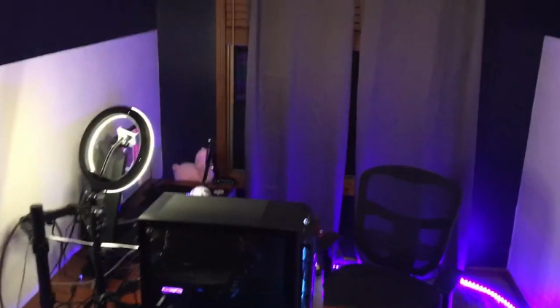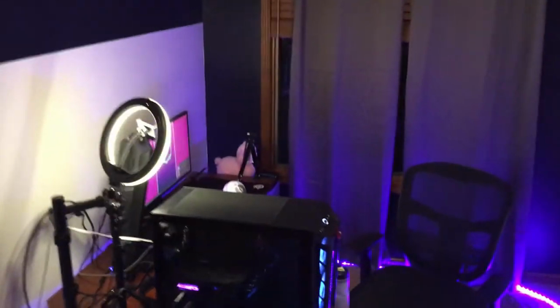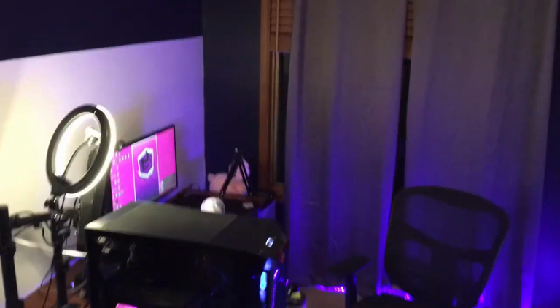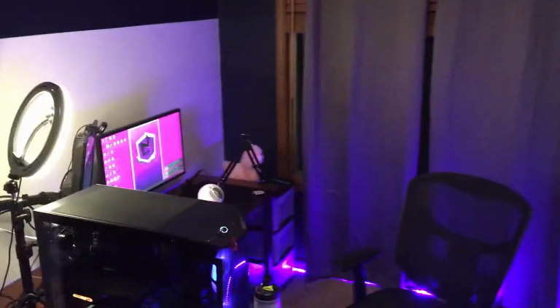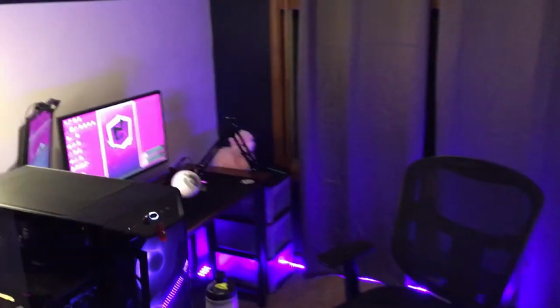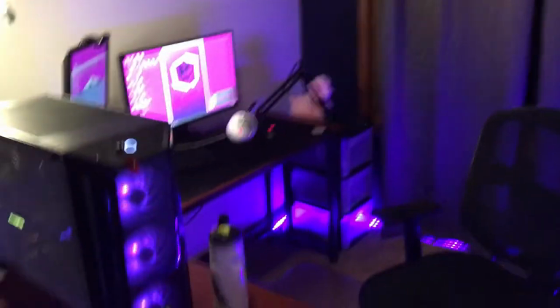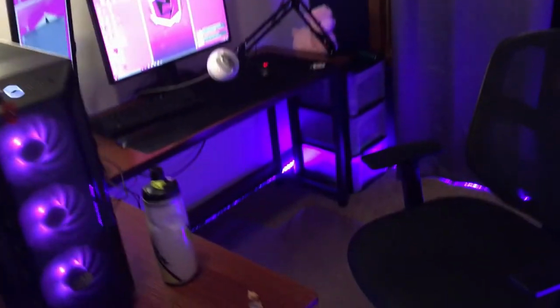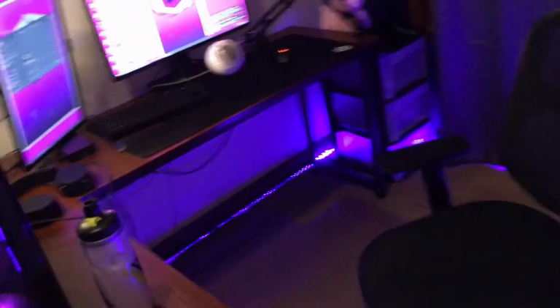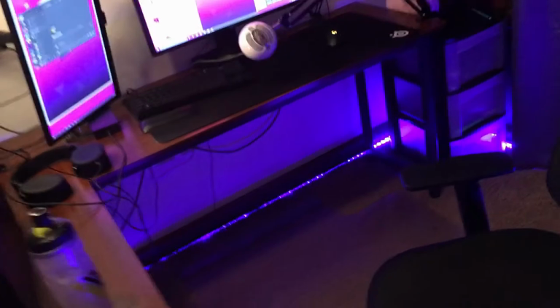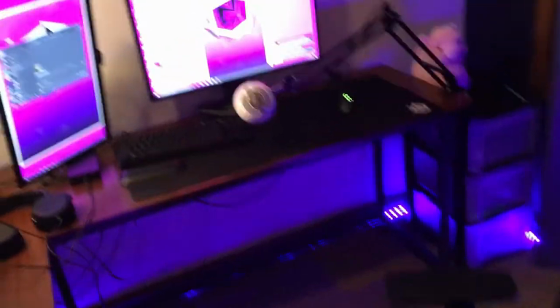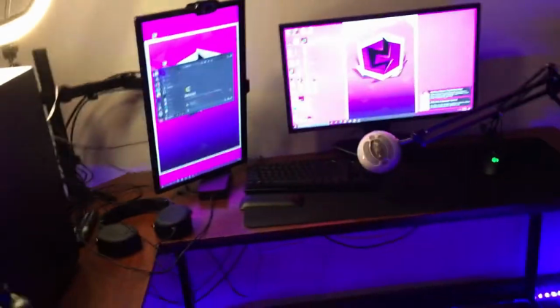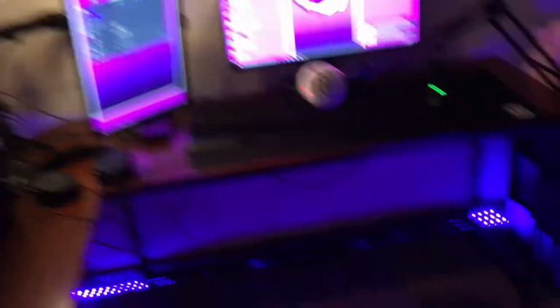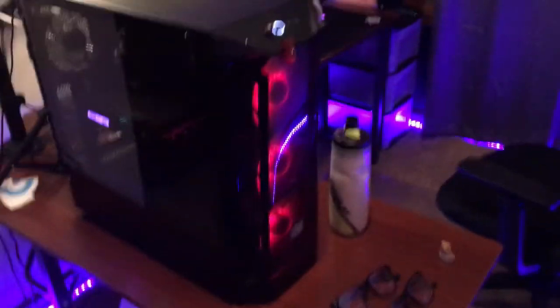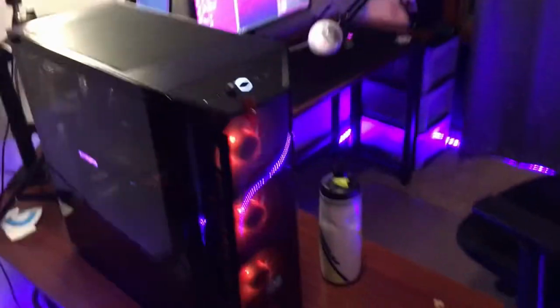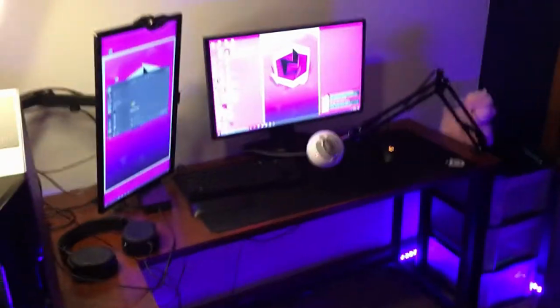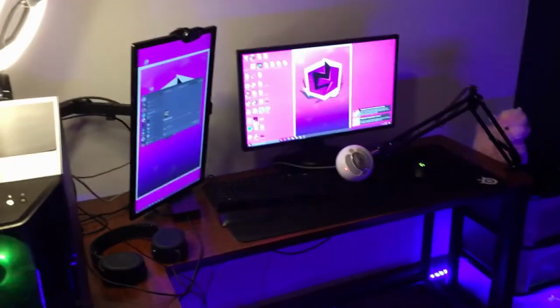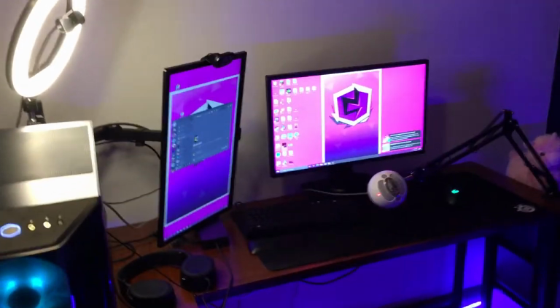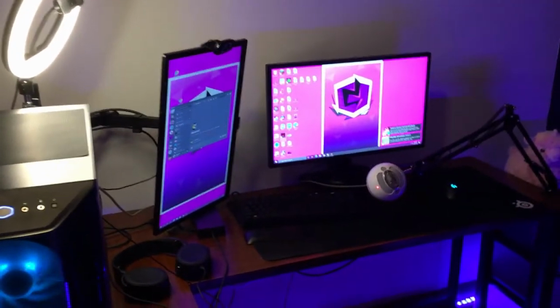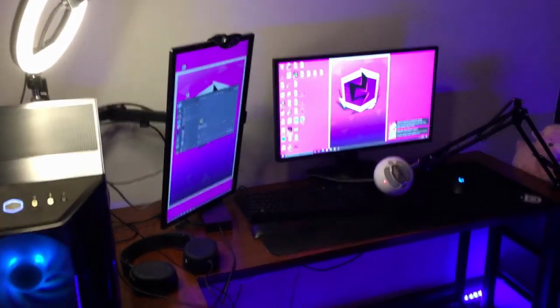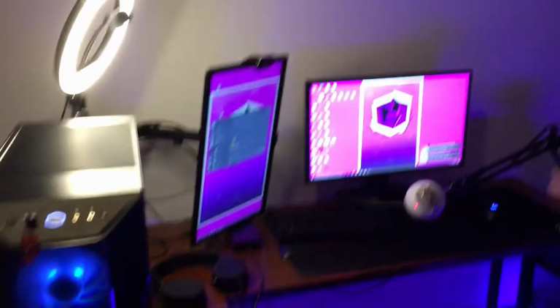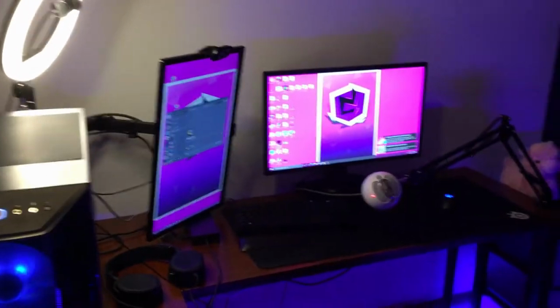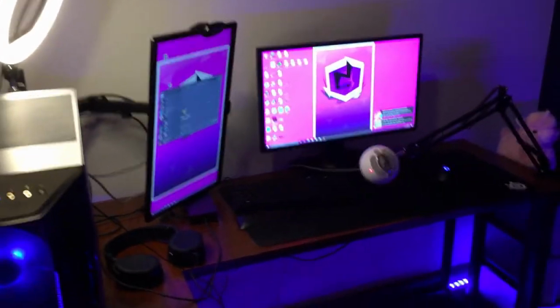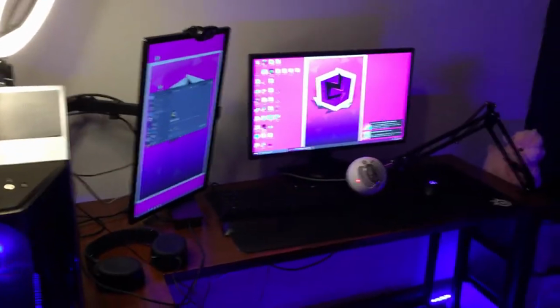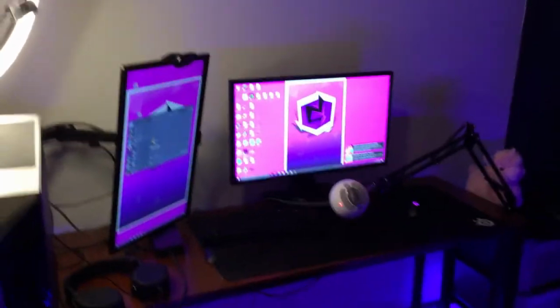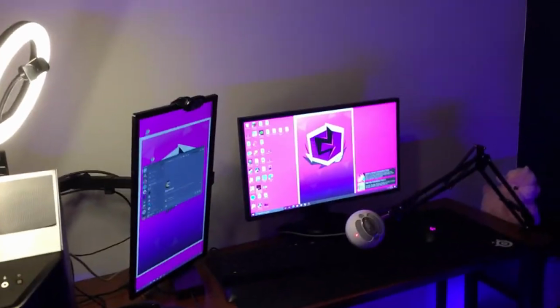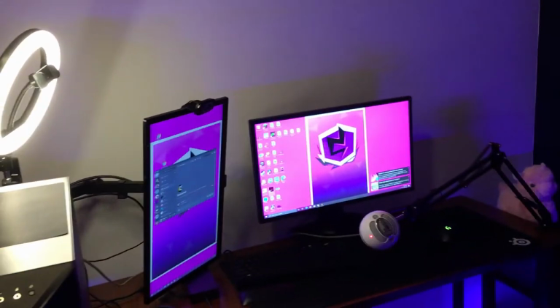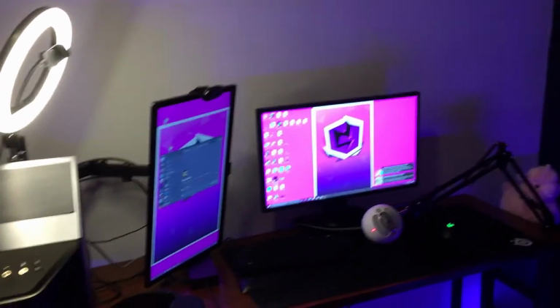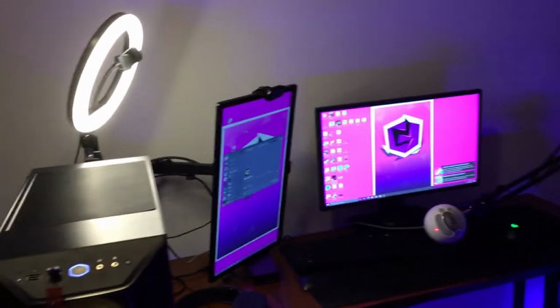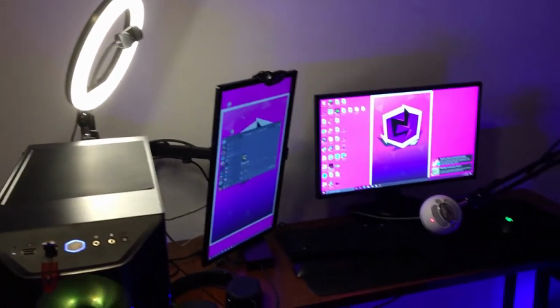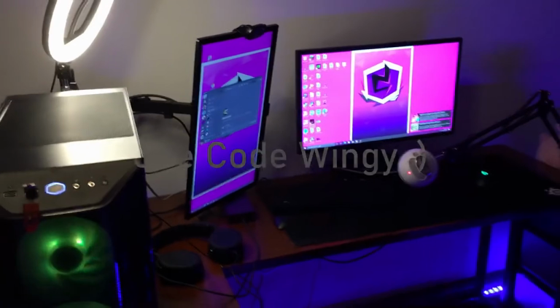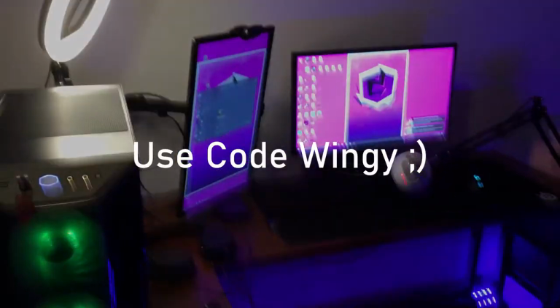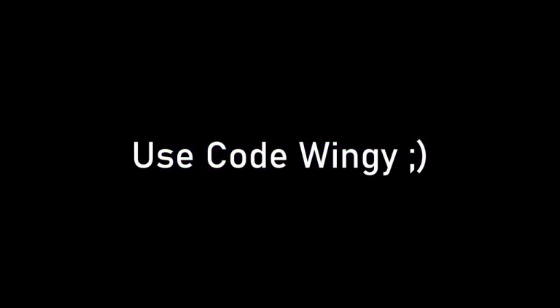That's pretty much it guys. Everything will be linked down below in the description, so if you're interested in buying something from the setup, that's my setup. If you guys wouldn't mind checking out my Twitch, that'd be great — link will also be in the description.